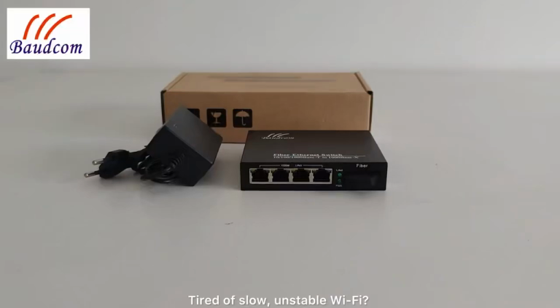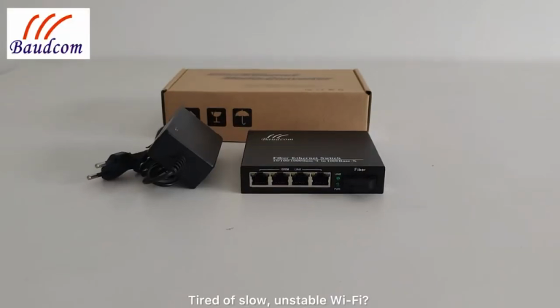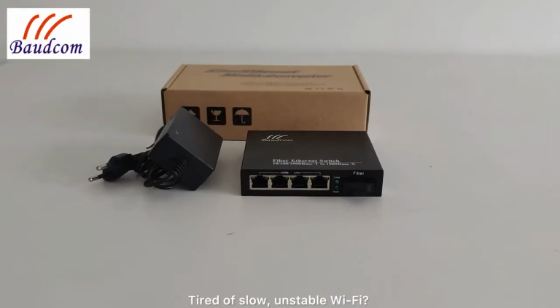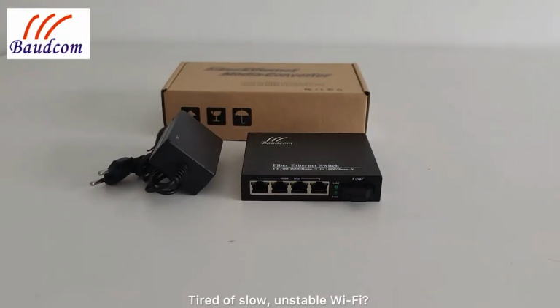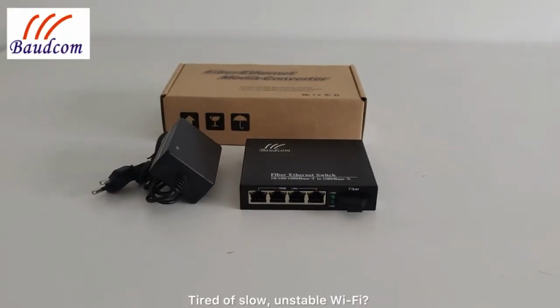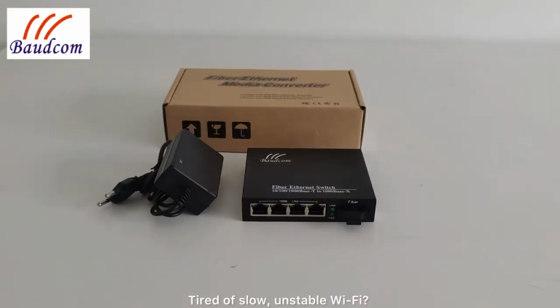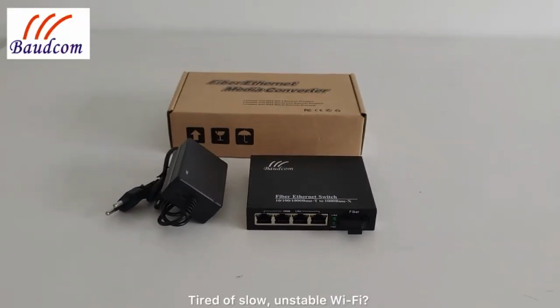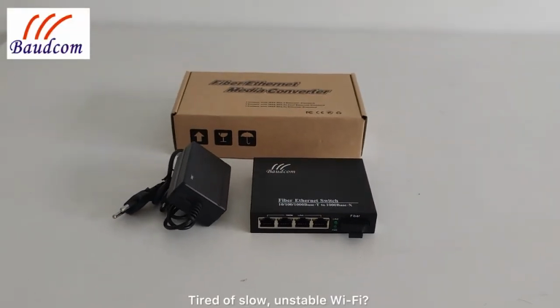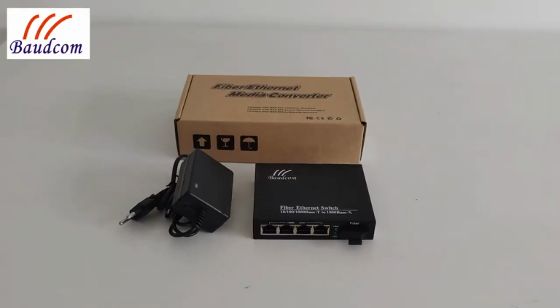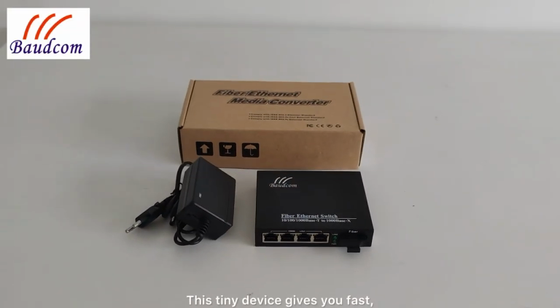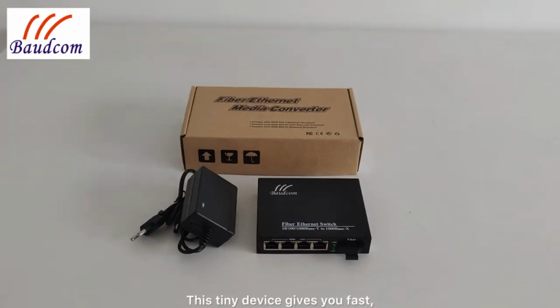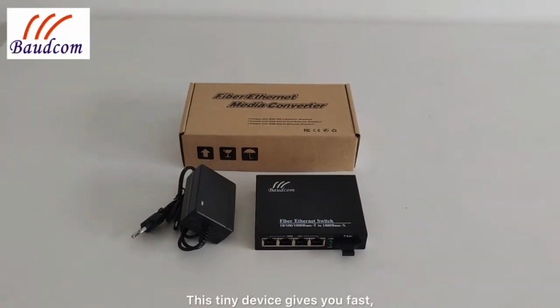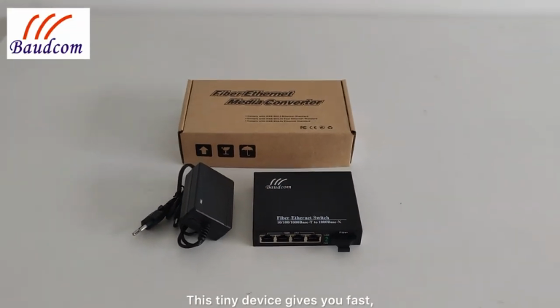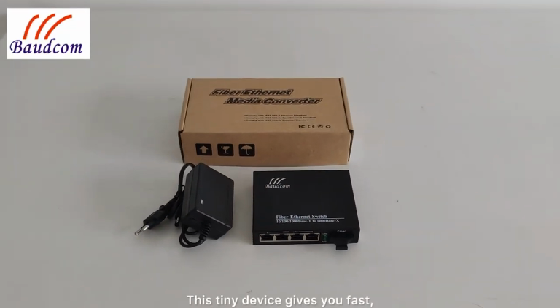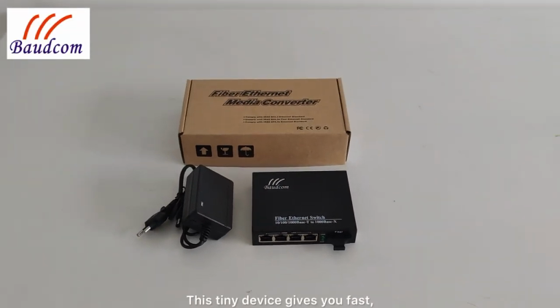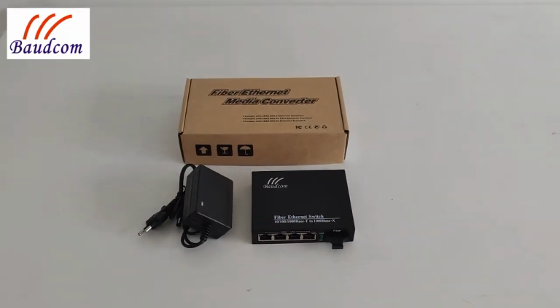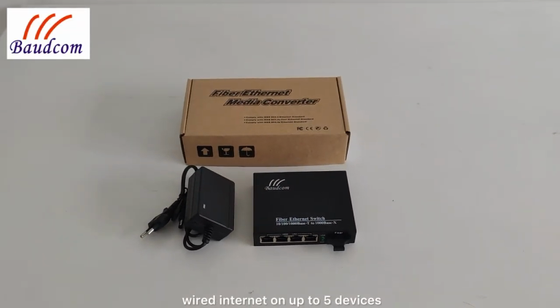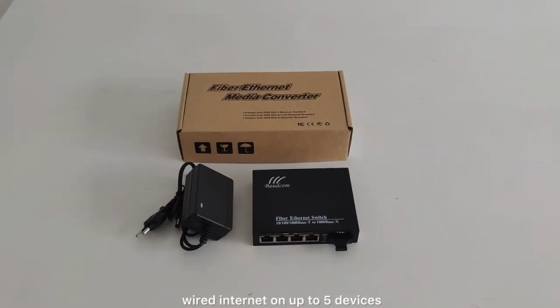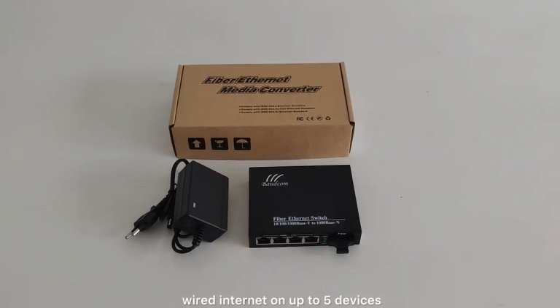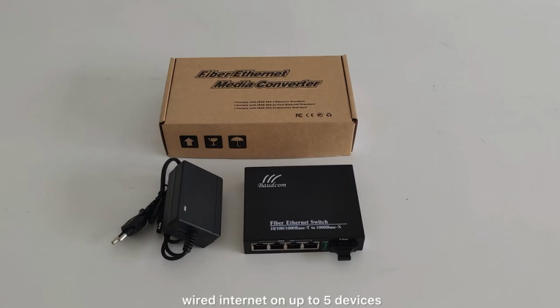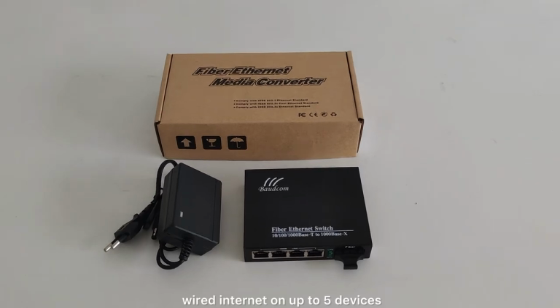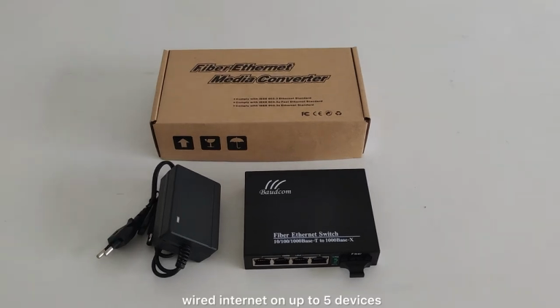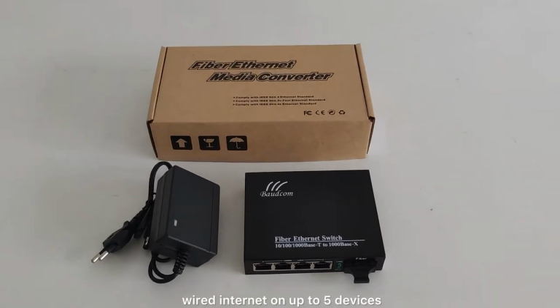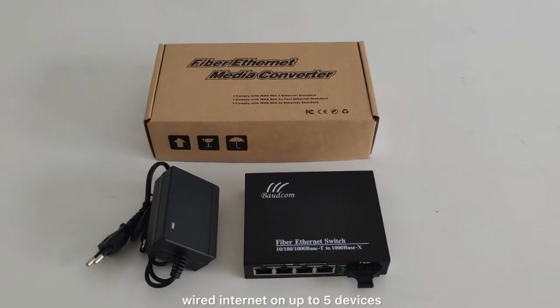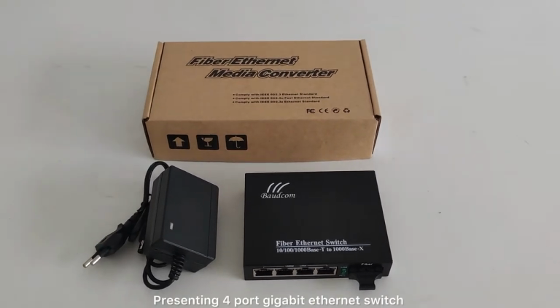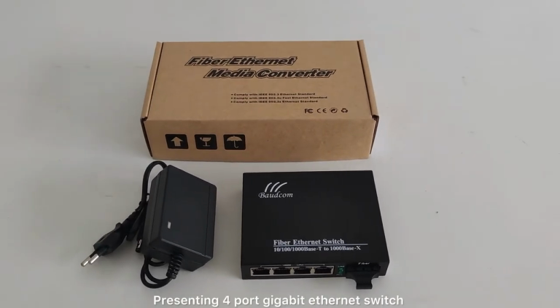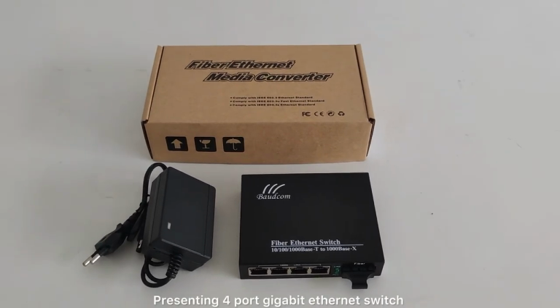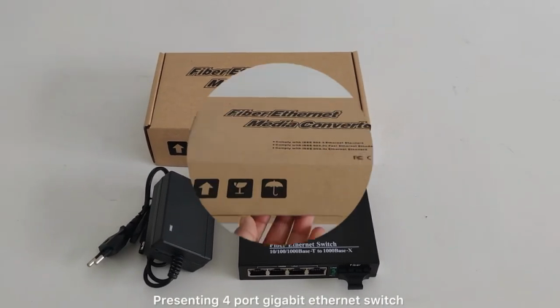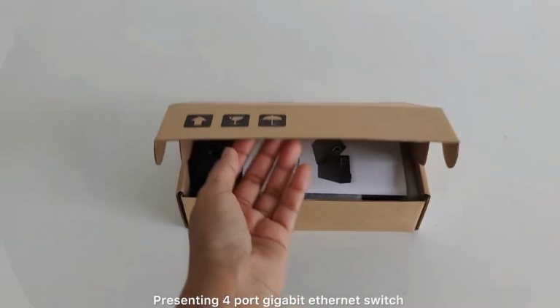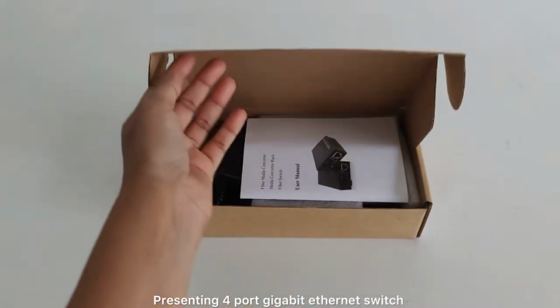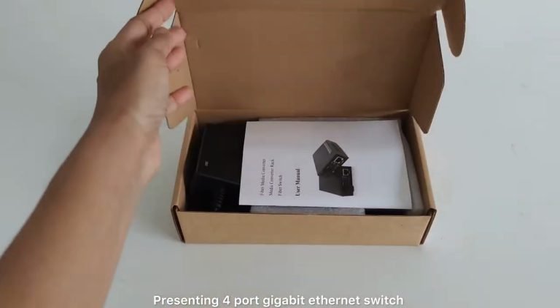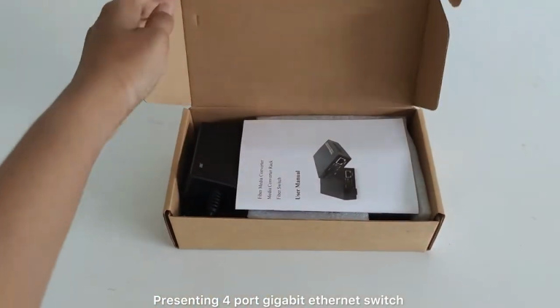Tired of slow, unstable Wi-Fi? This tiny device gives you fast, wired internet on up to five devices. Presenting the four-port gigabit Ethernet switch.